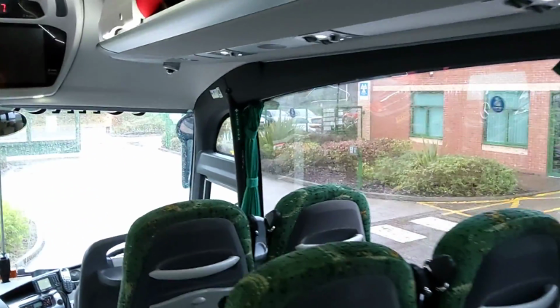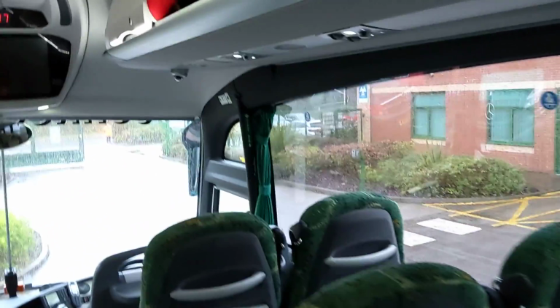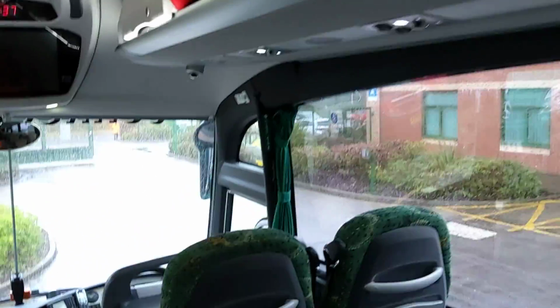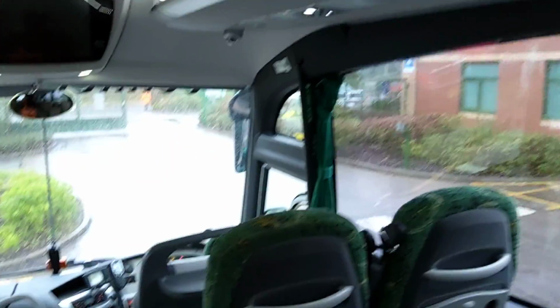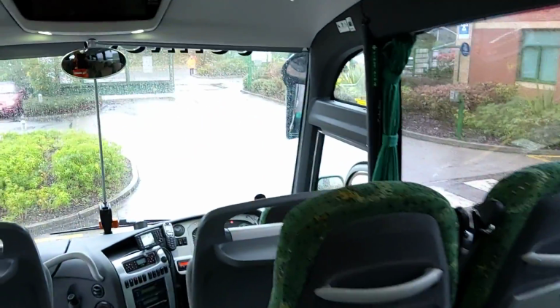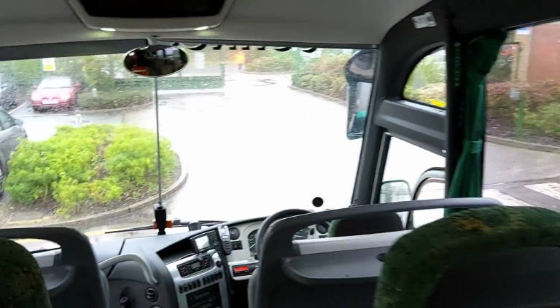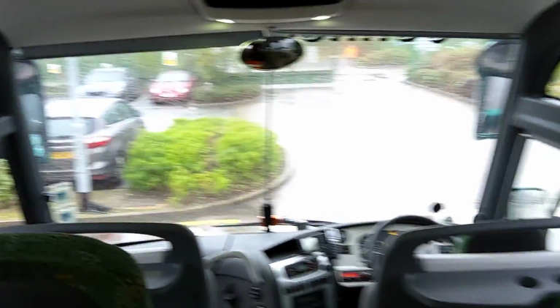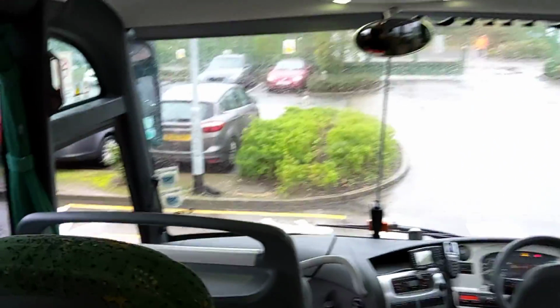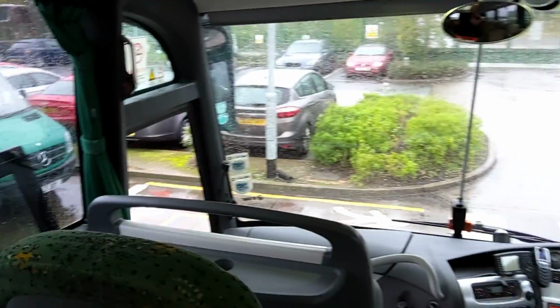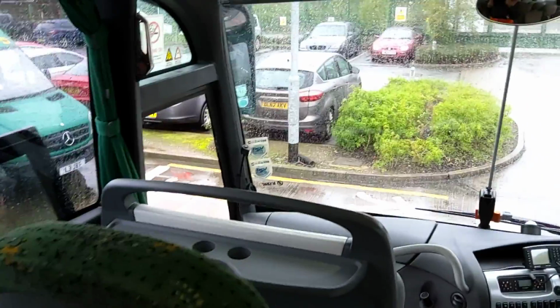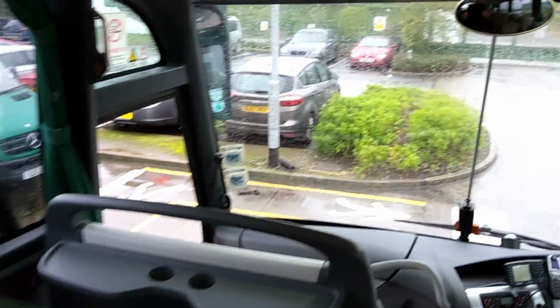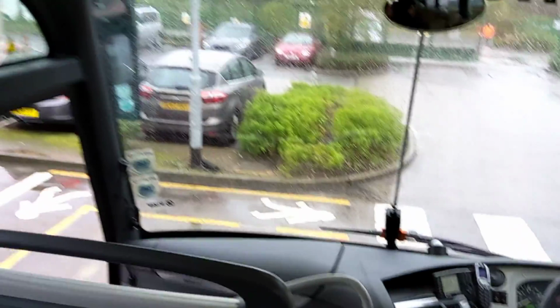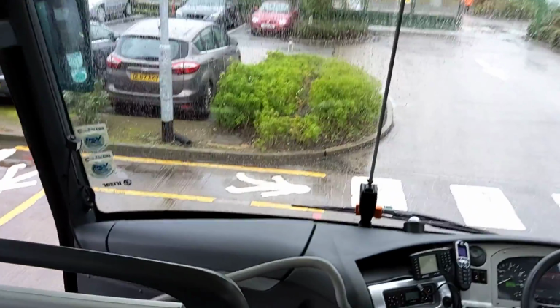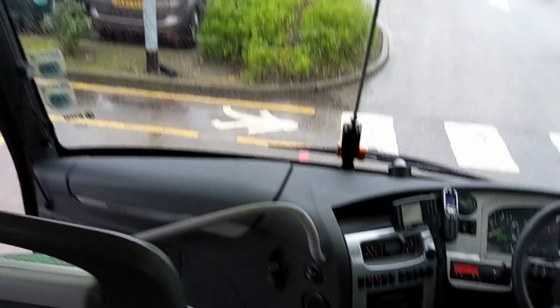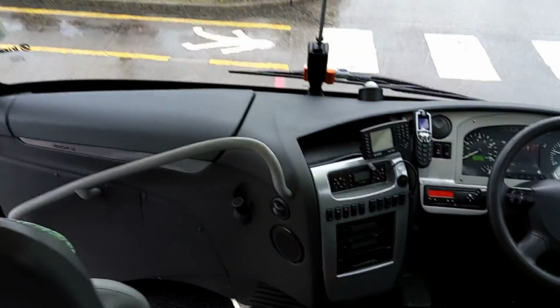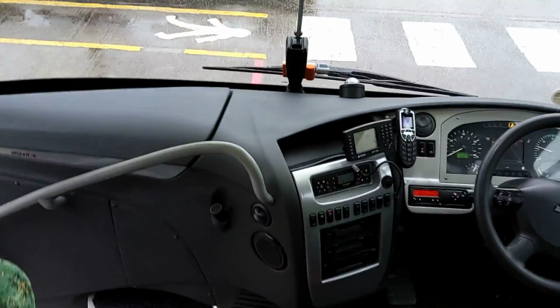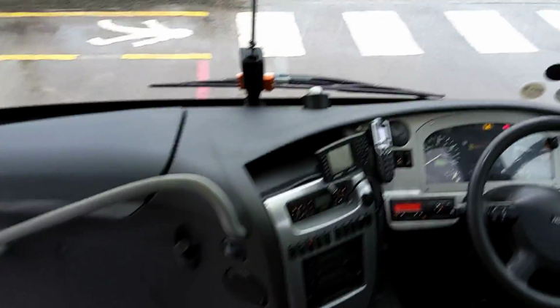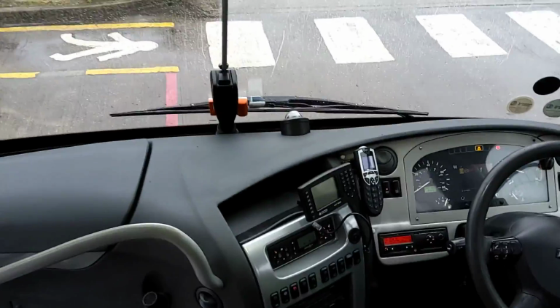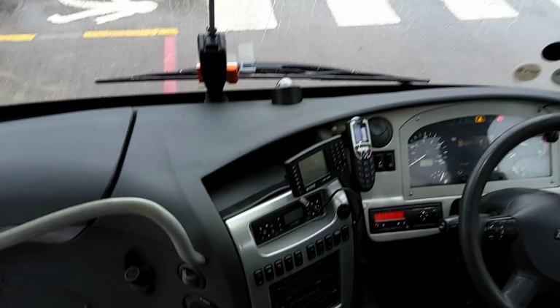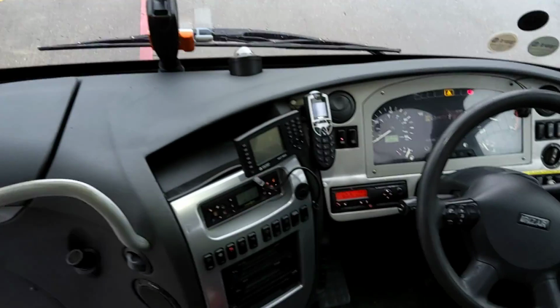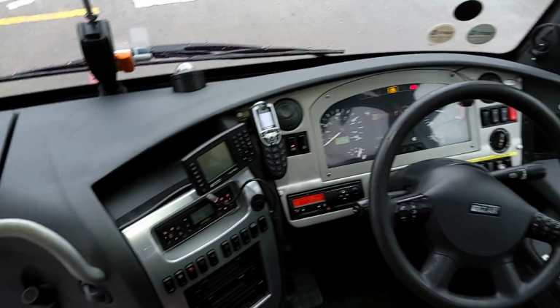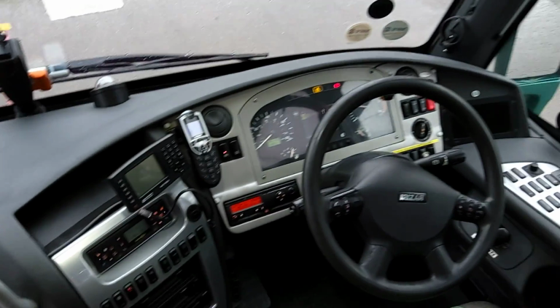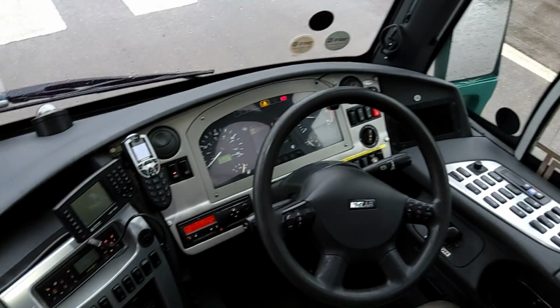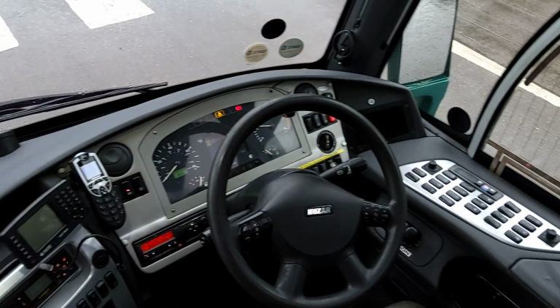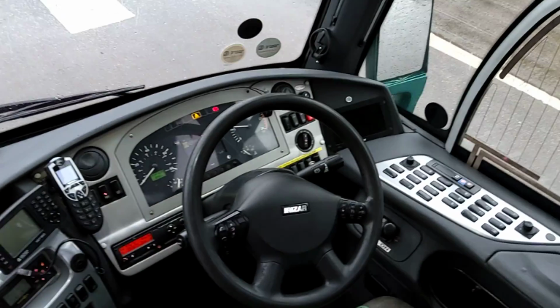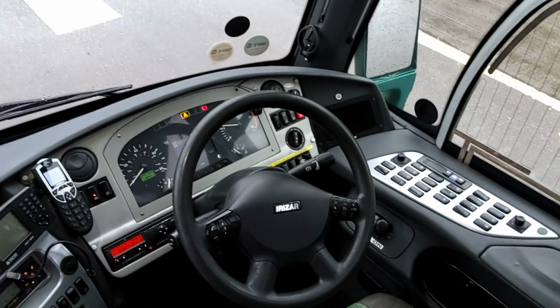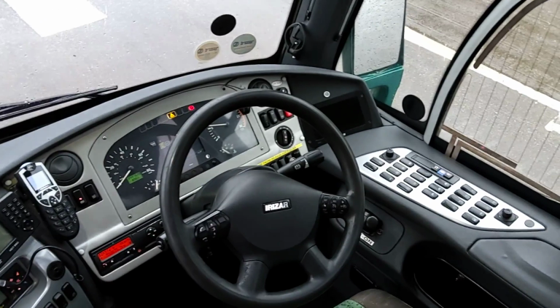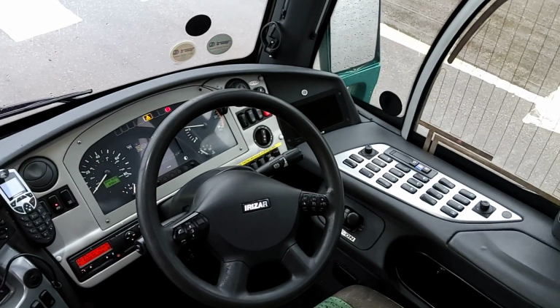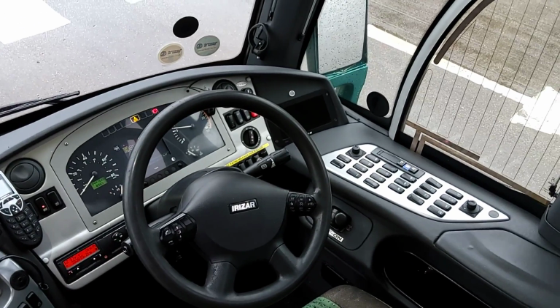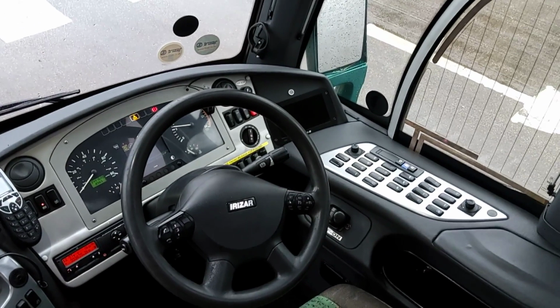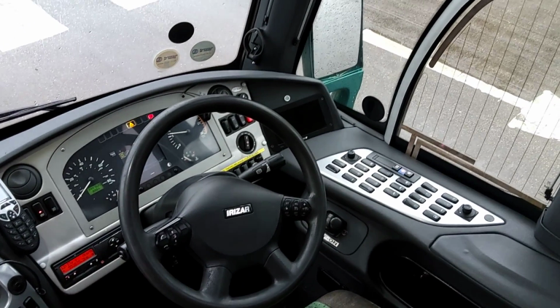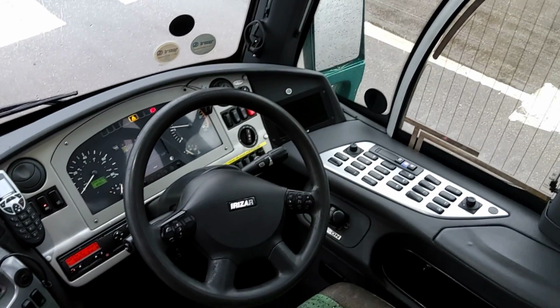Very well presented, clean, tidy vehicle. The dashboard on these is ours — very well laid out, with the majority of the controls over to the driver's right.